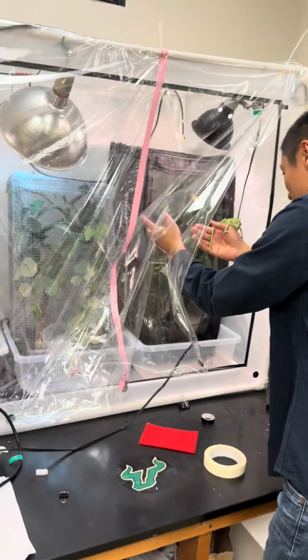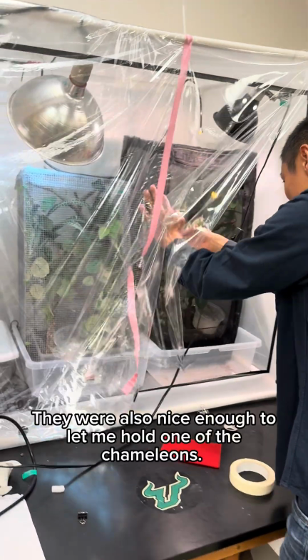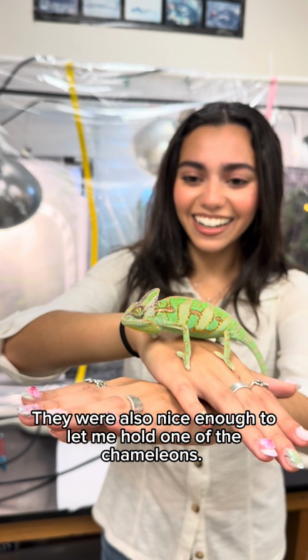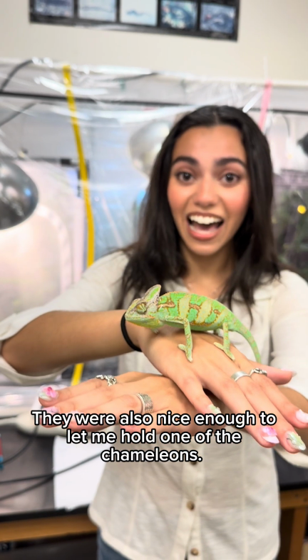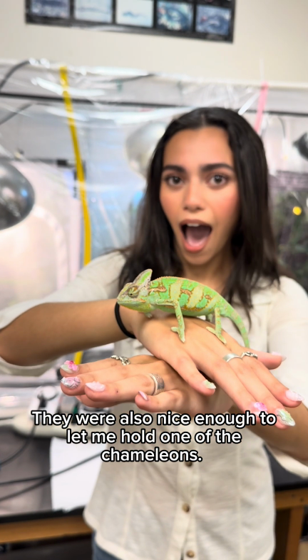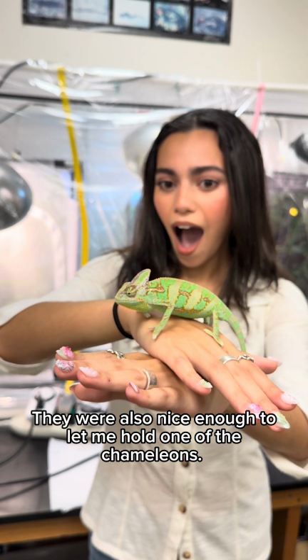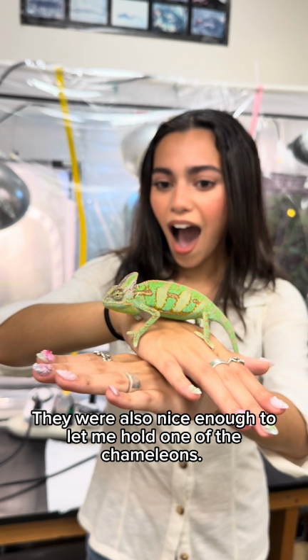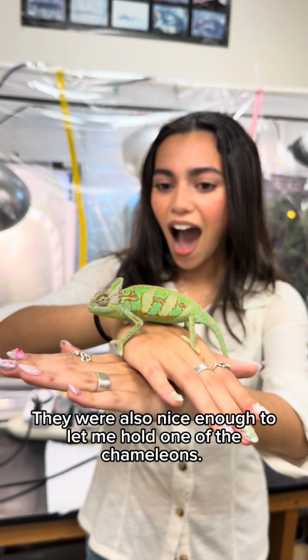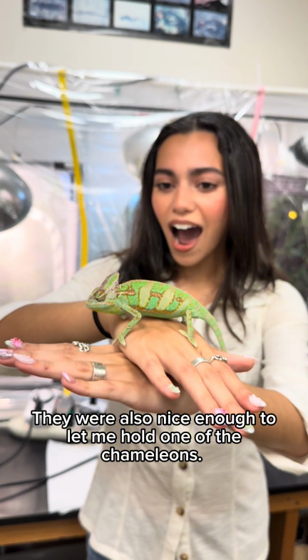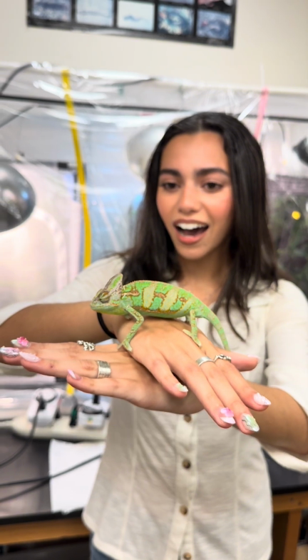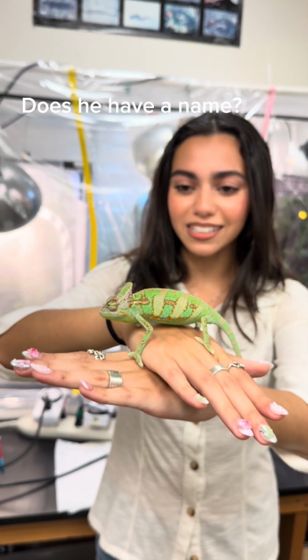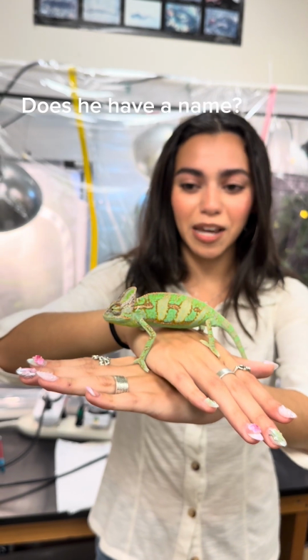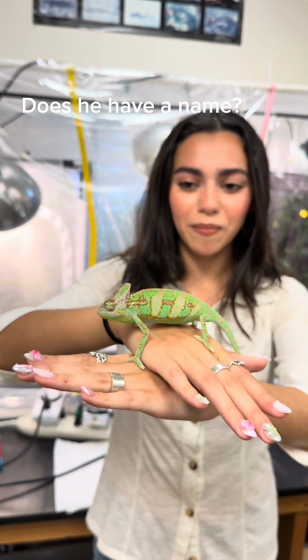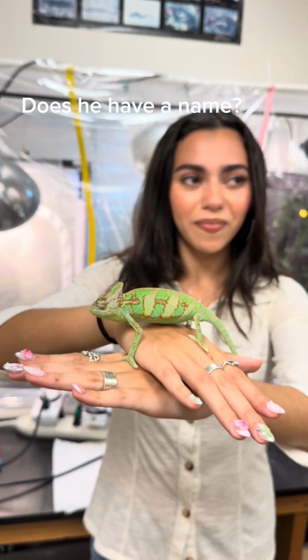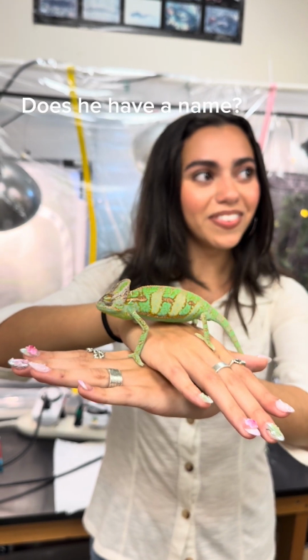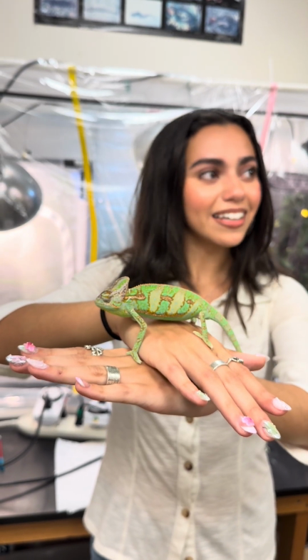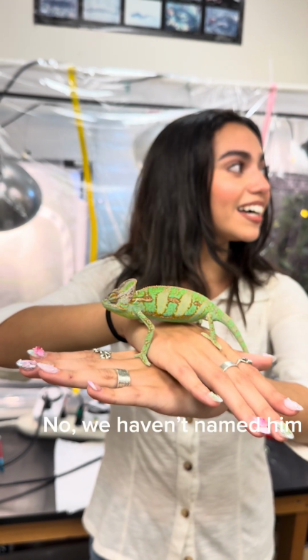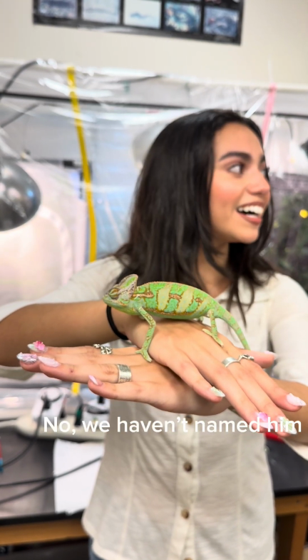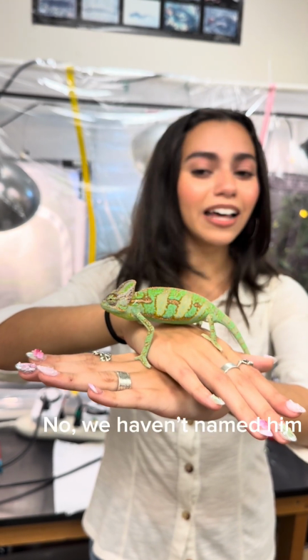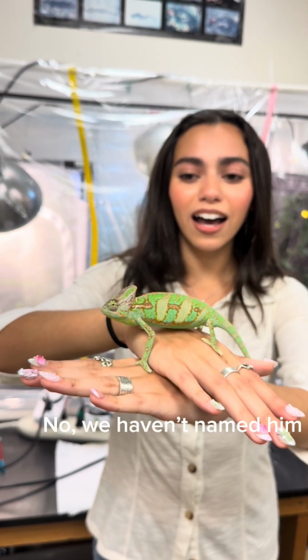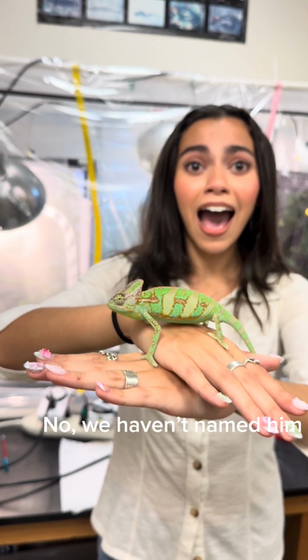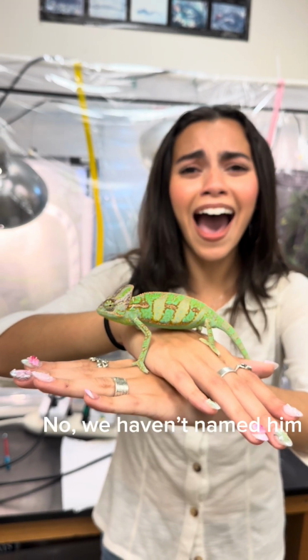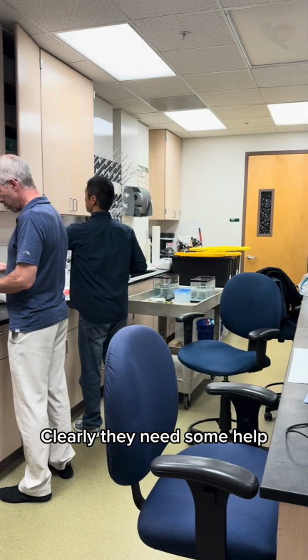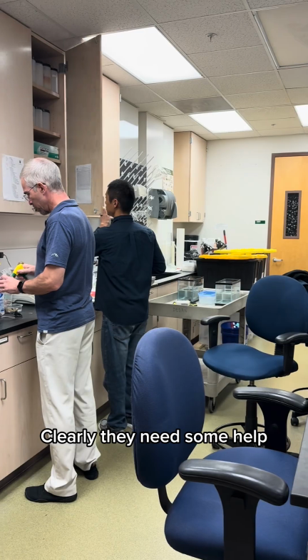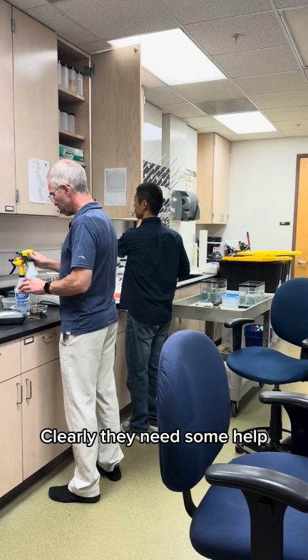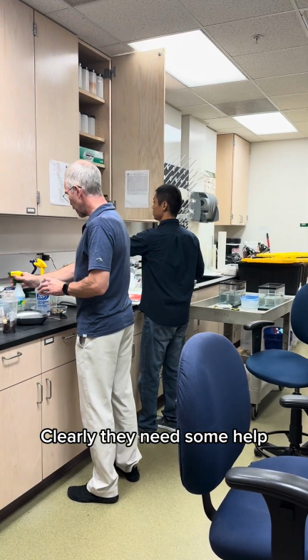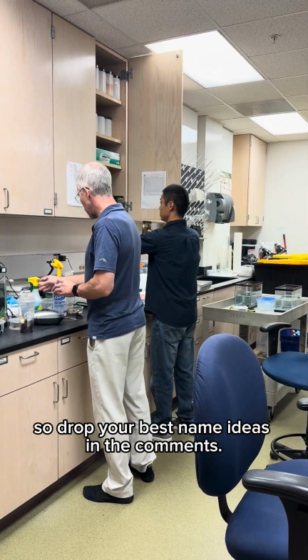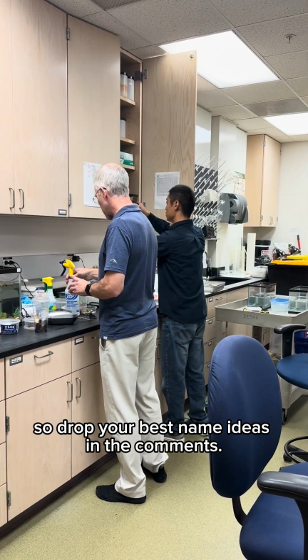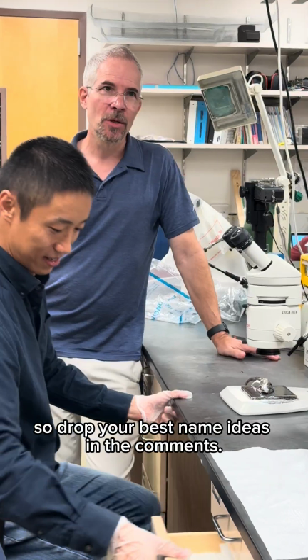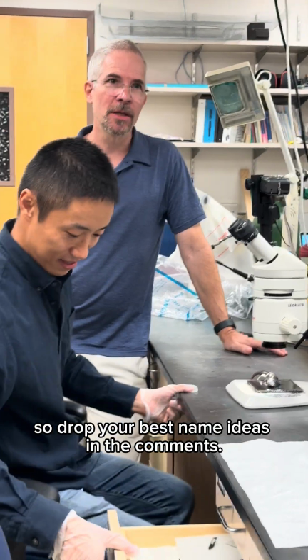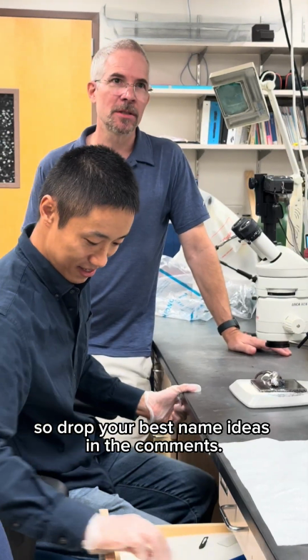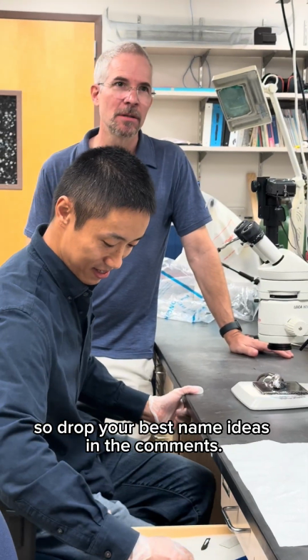They were also nice enough to let me hold one of the chameleons. Does he have a name? No, we have a name now. Clearly, they need some help, so drop your best name ideas in the comments.